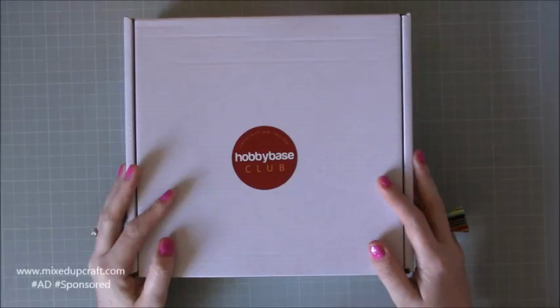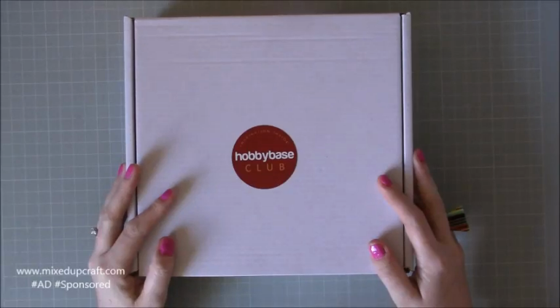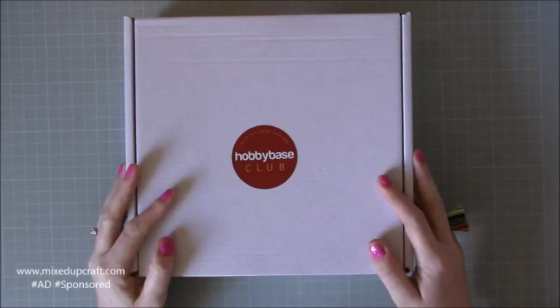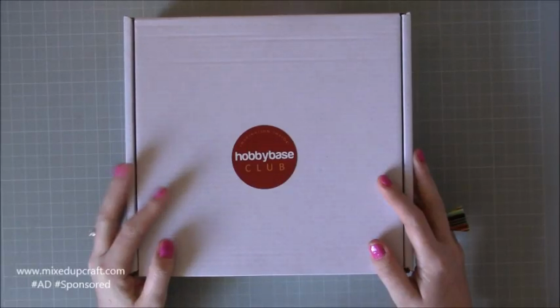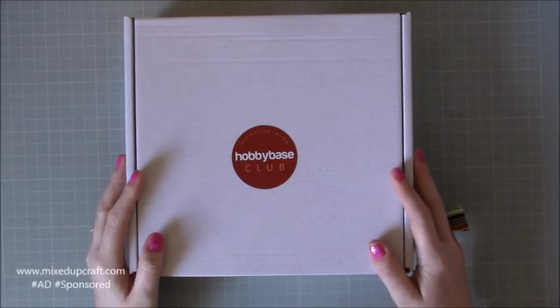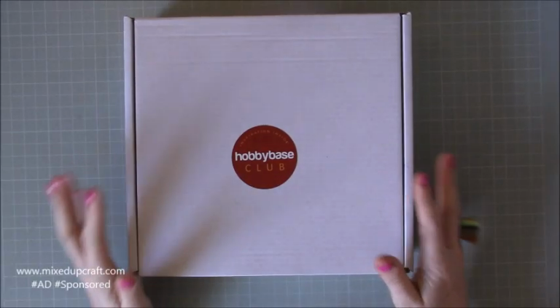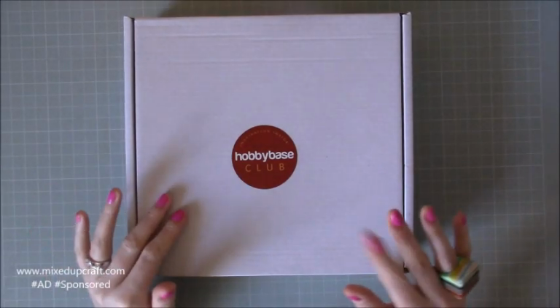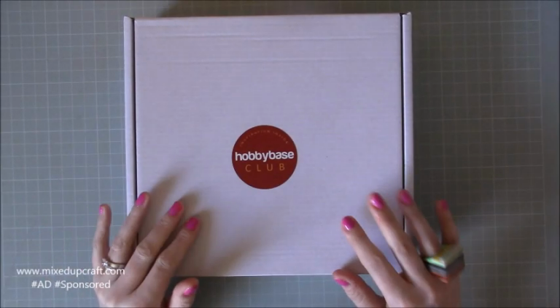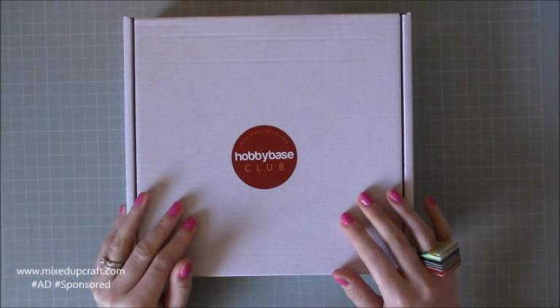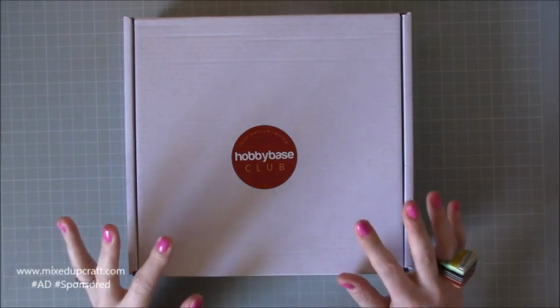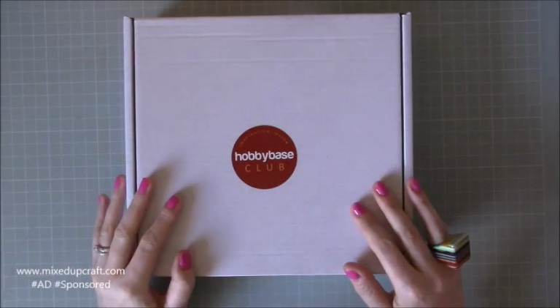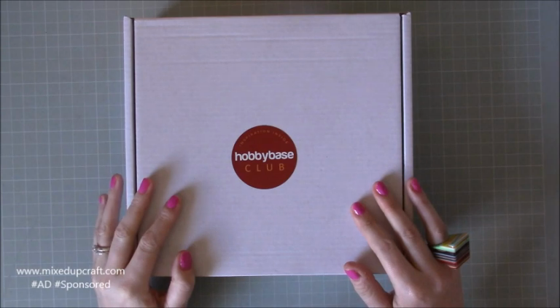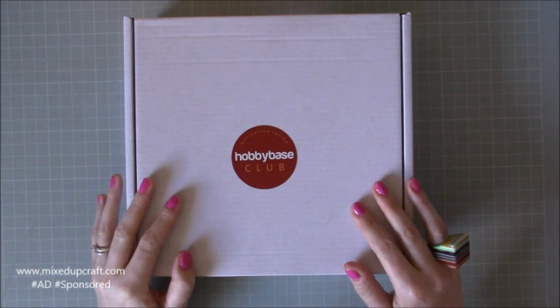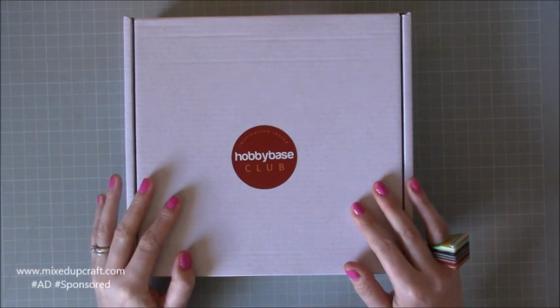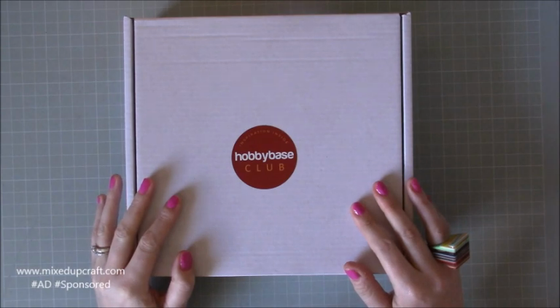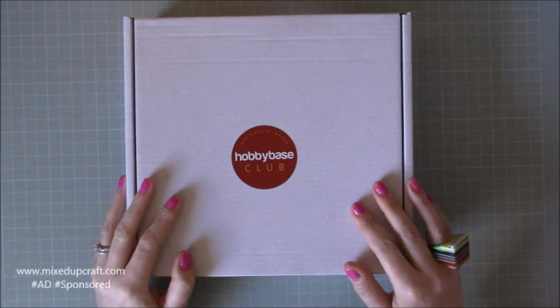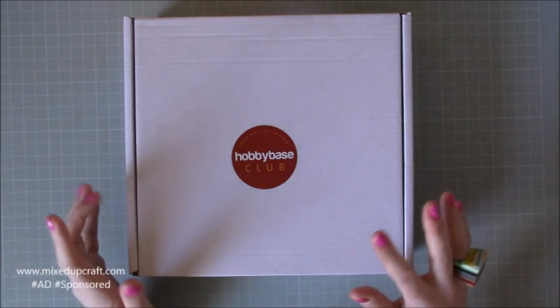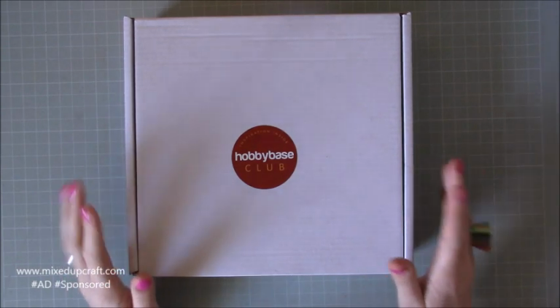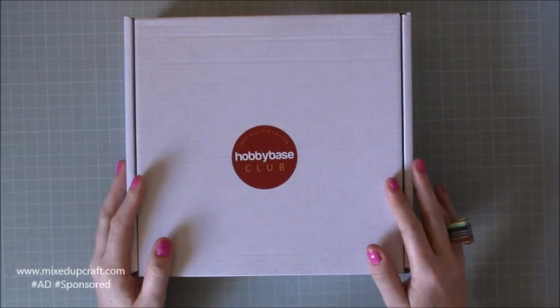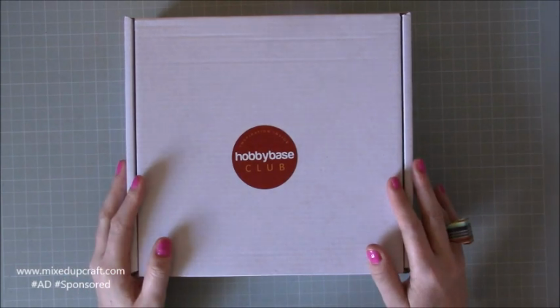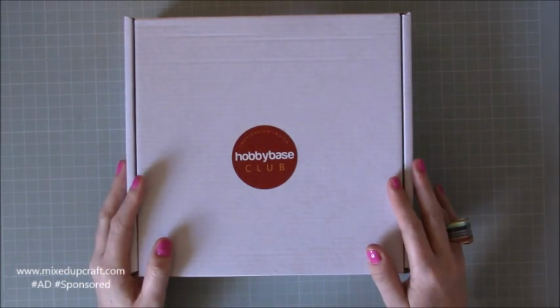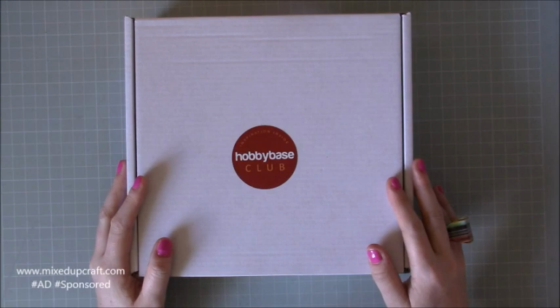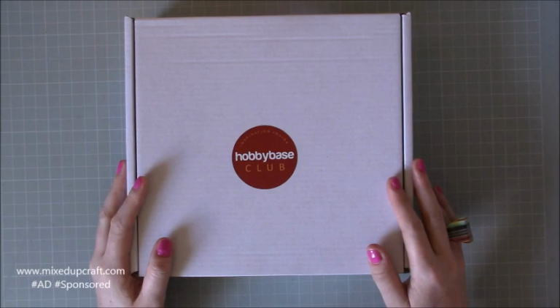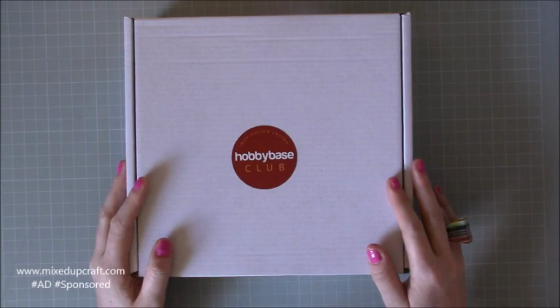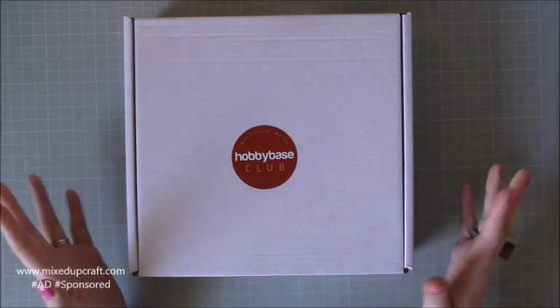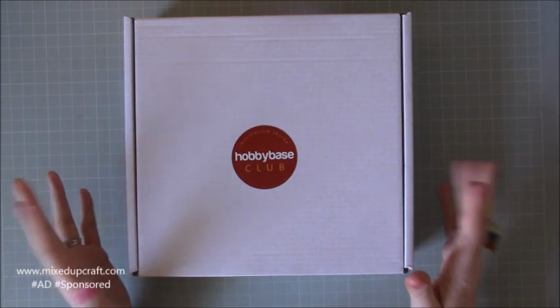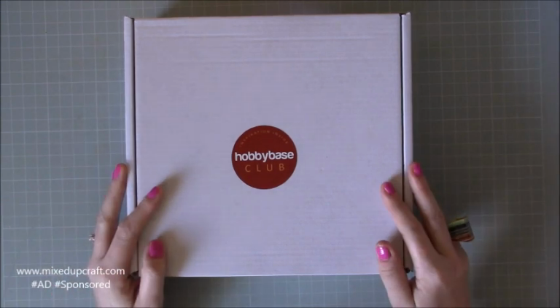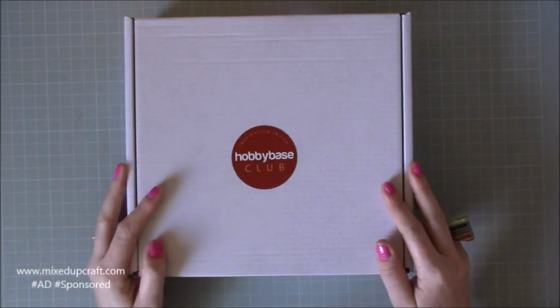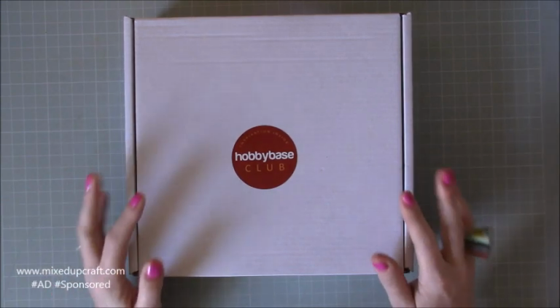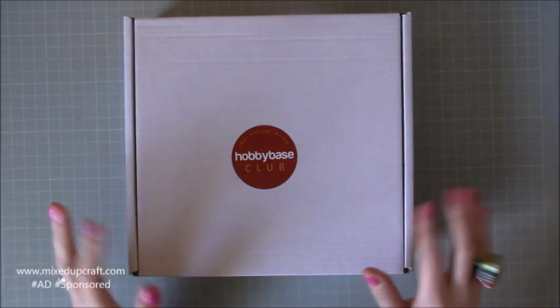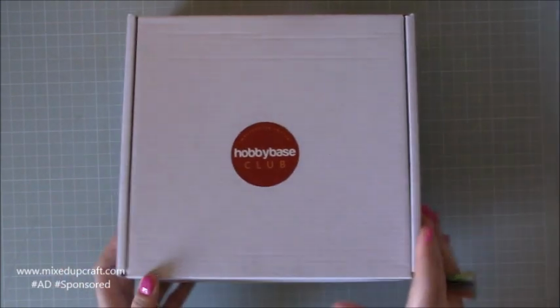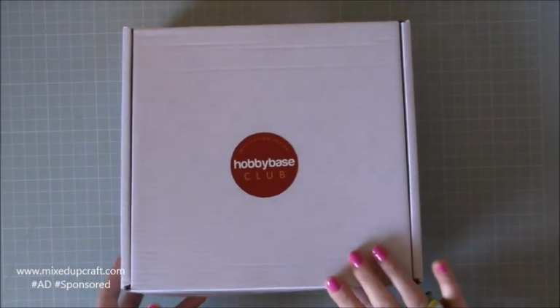Hi everybody, it's Sam at Mixed.Graph. Thank you for watching today. This is the unboxing of my March Hobby Base Club kit. Every month I've been sharing the unboxing videos because lots of you like to see it. So this is the March one, so let's crack on.